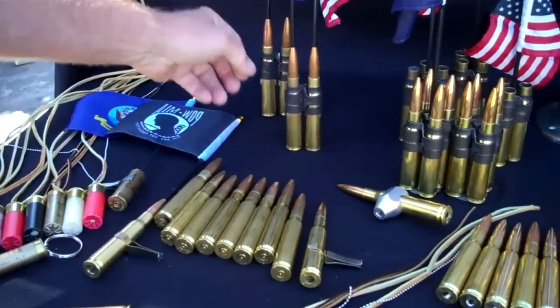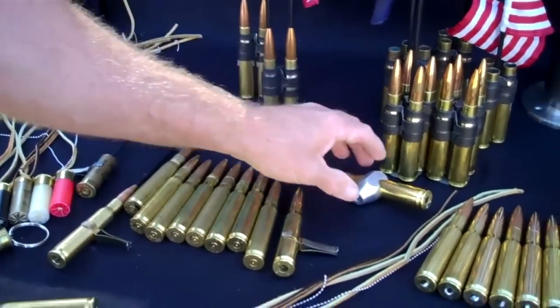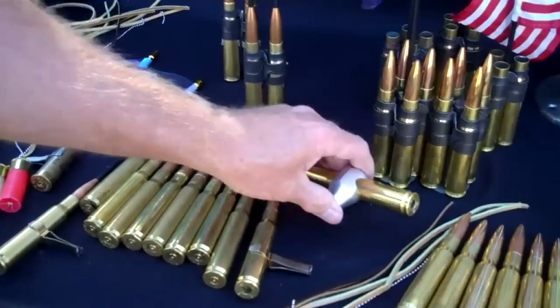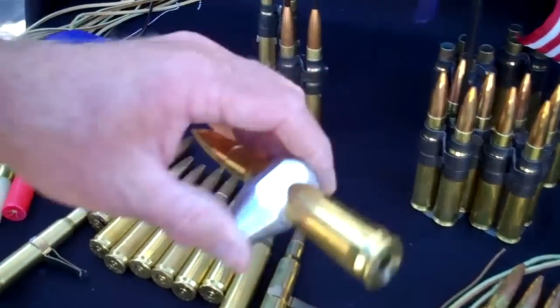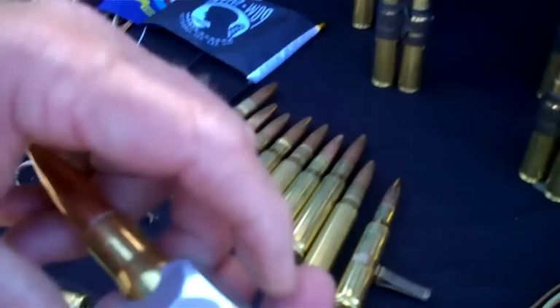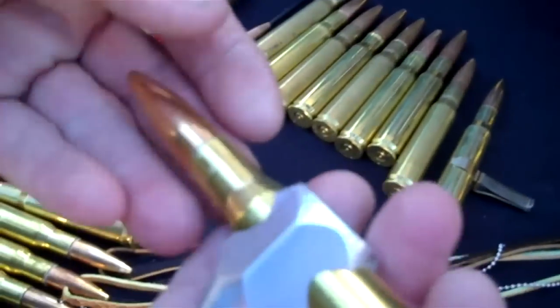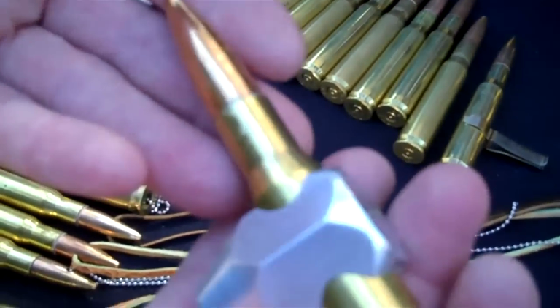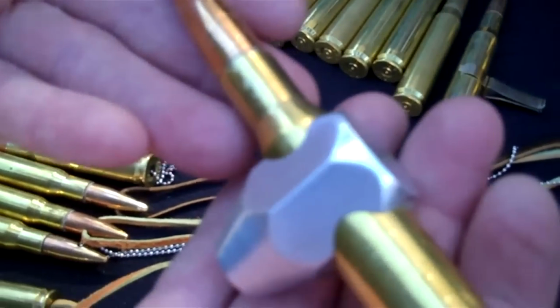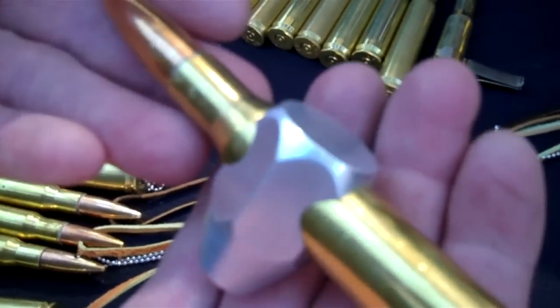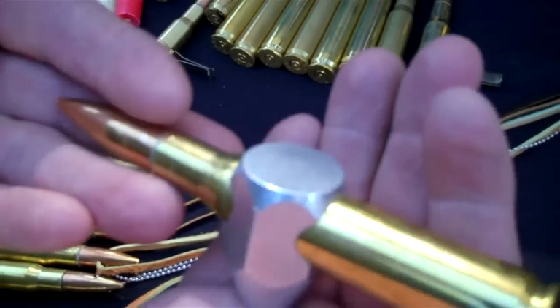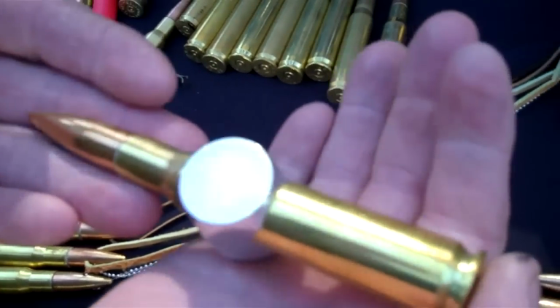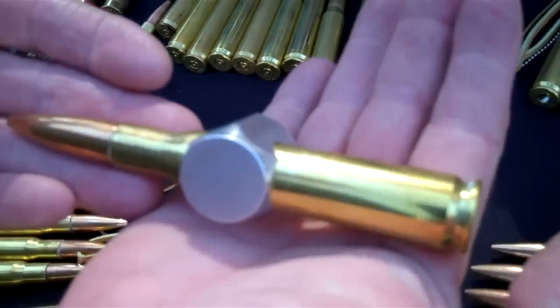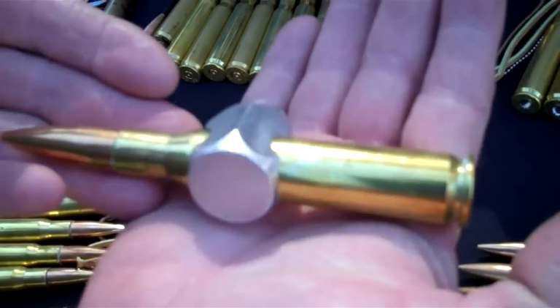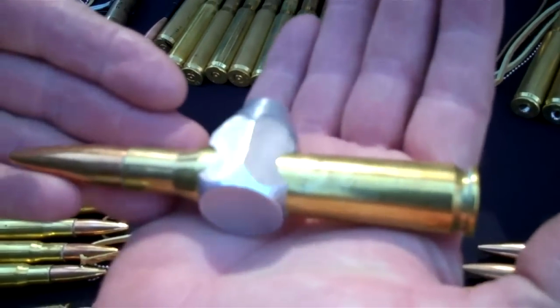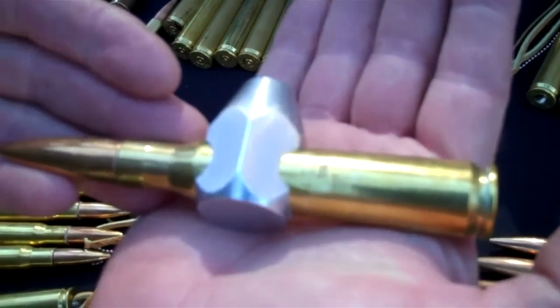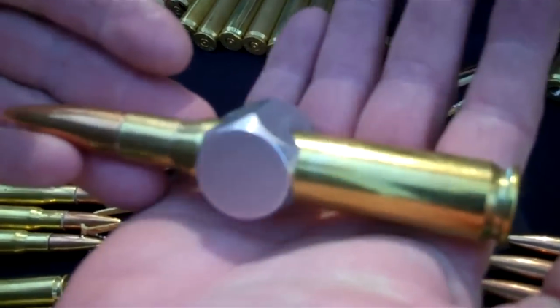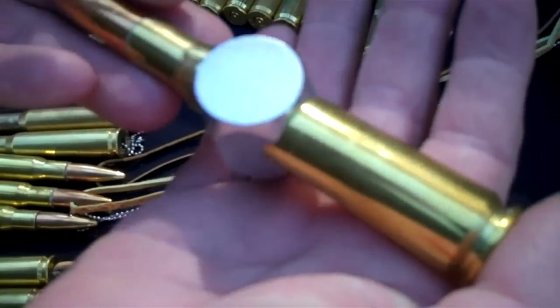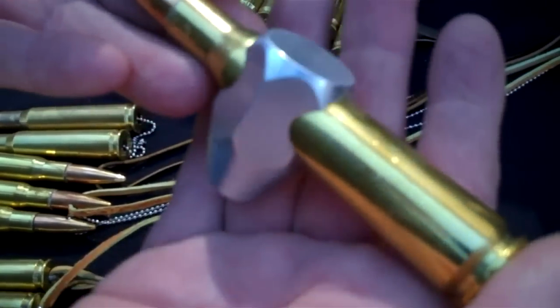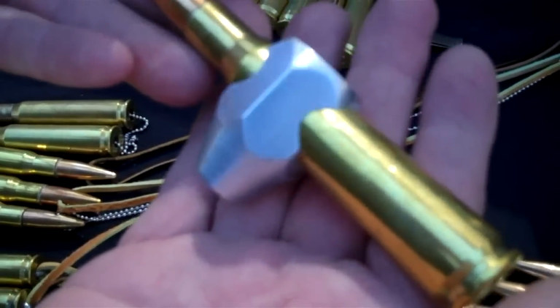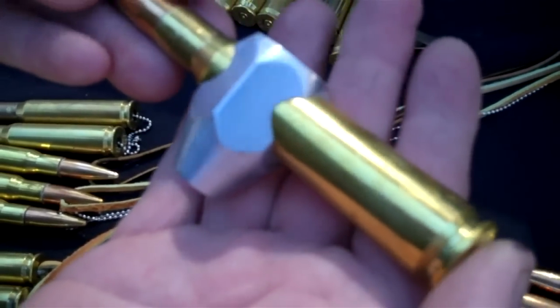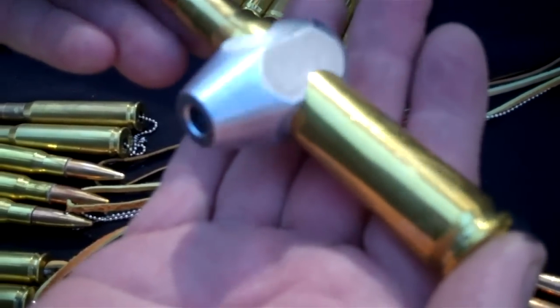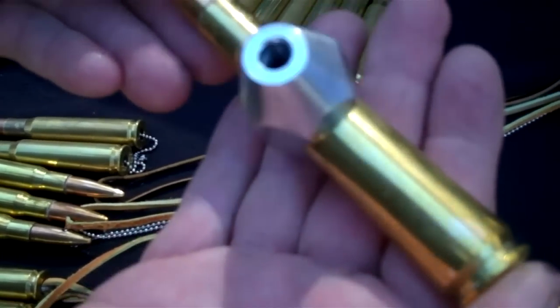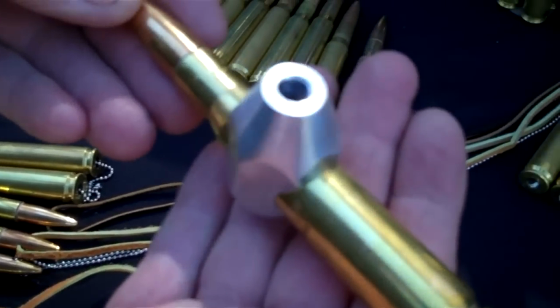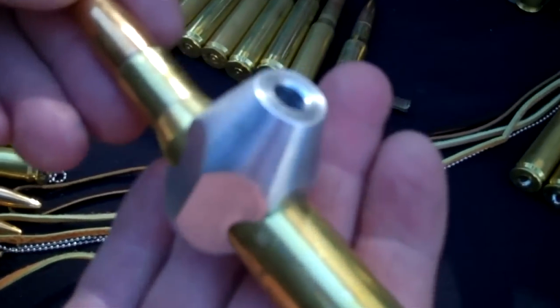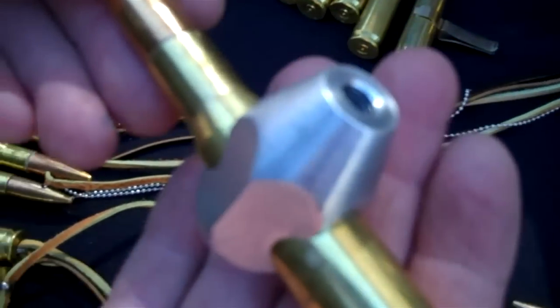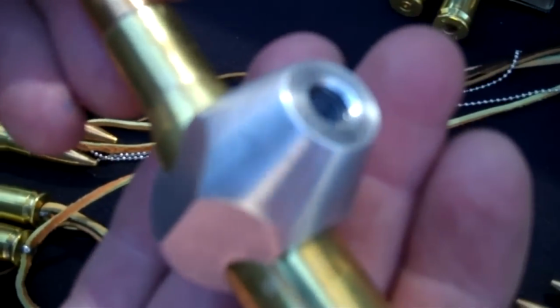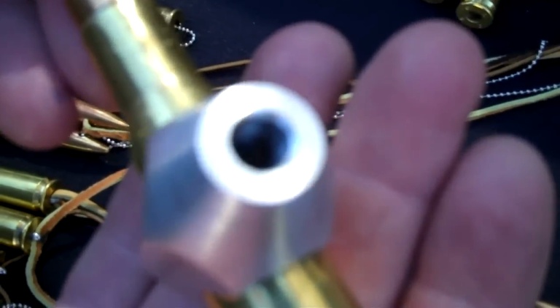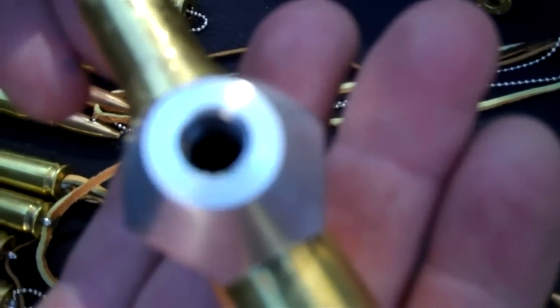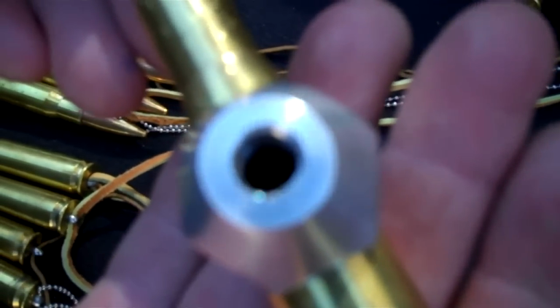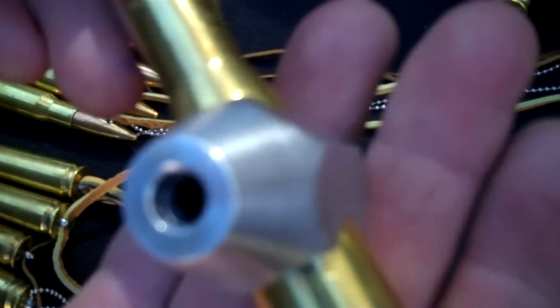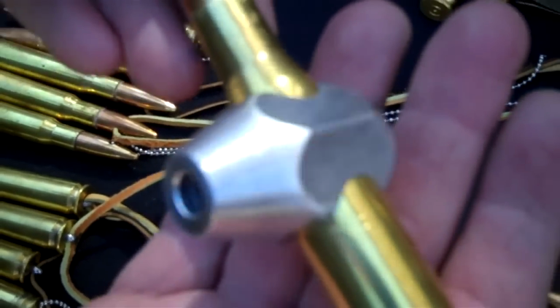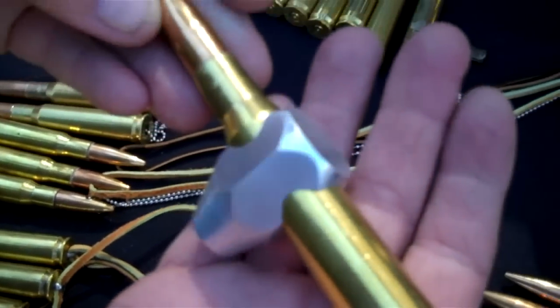Here we are with a 50 cal BMG shifter knob for a Jeep — whatever you want to put it in that has a shifter. Comes in any size thread; you just need to let us know which one you need.